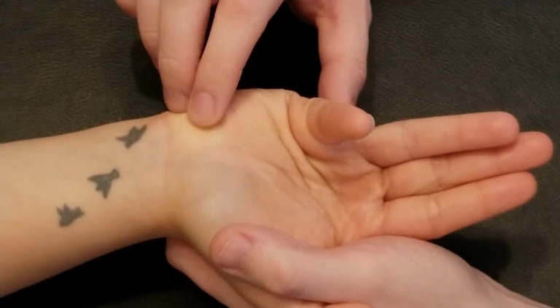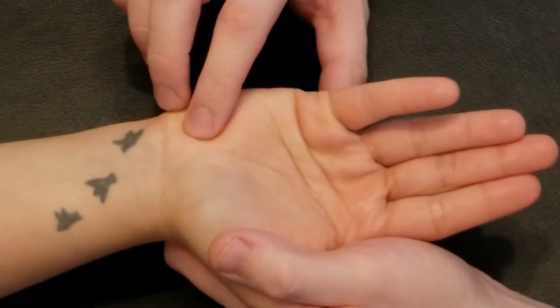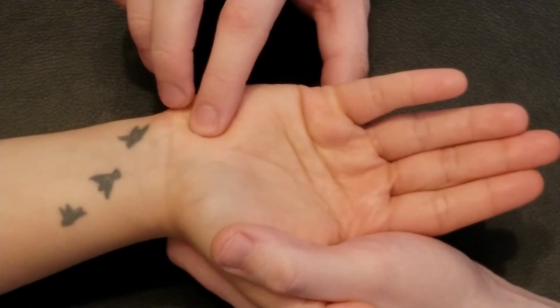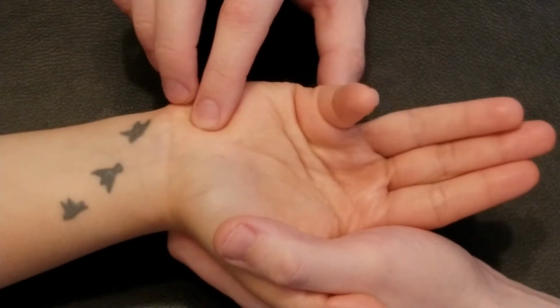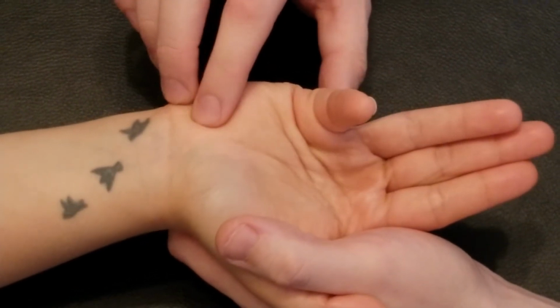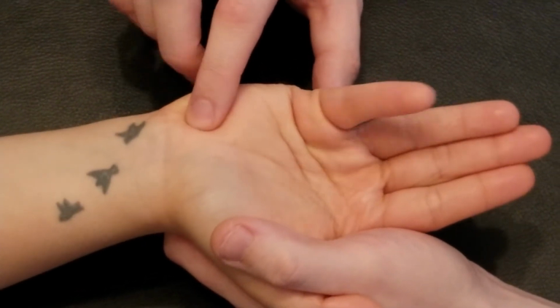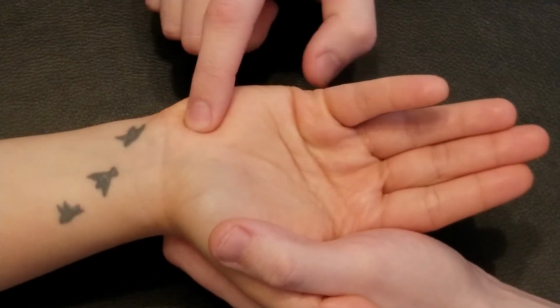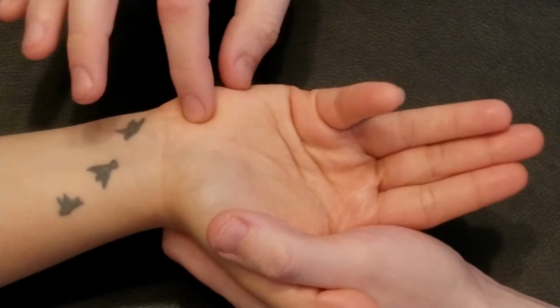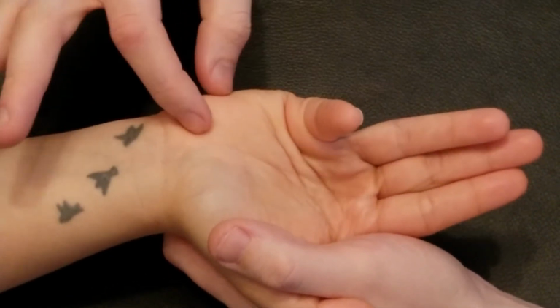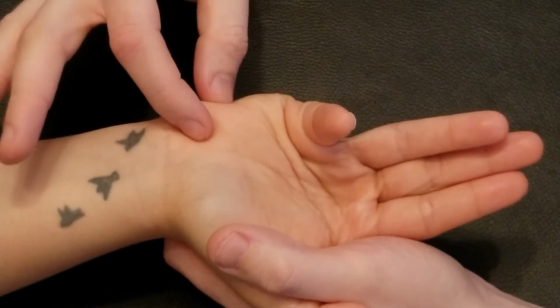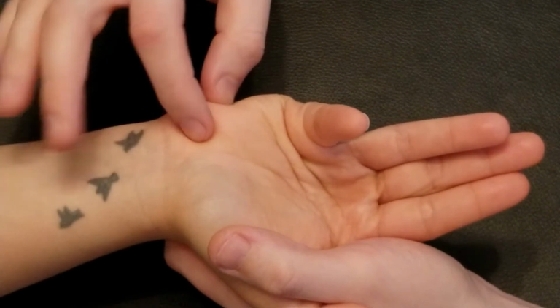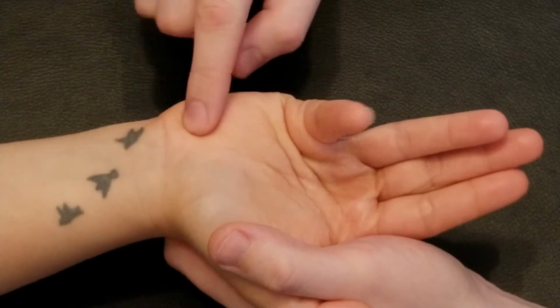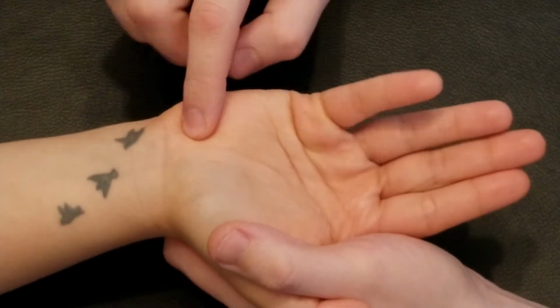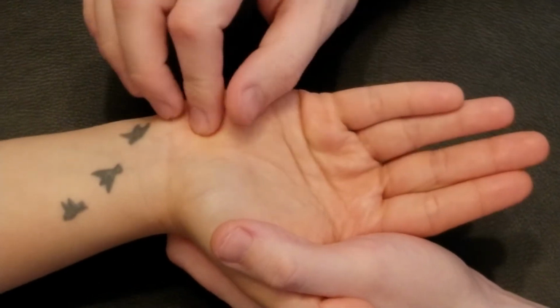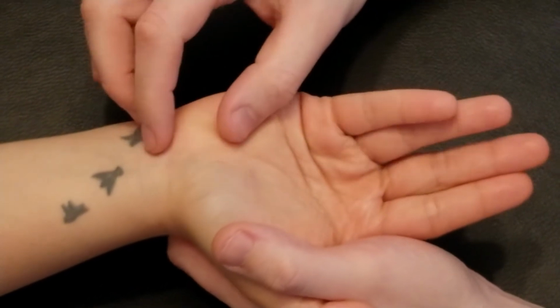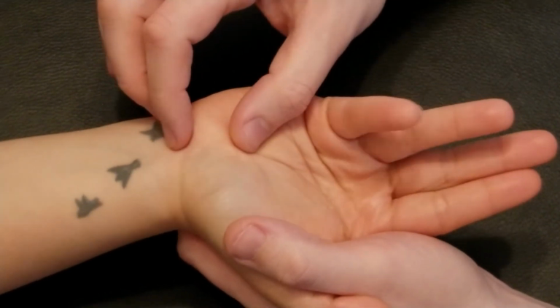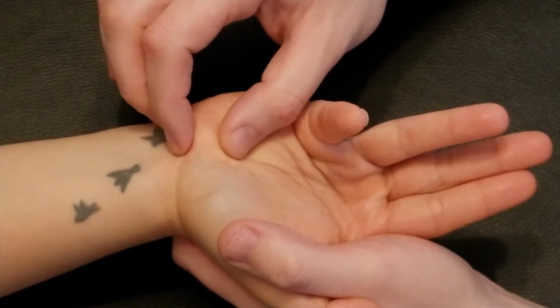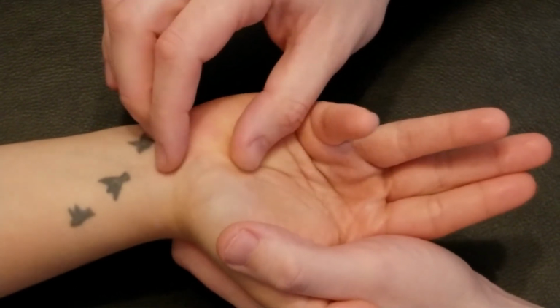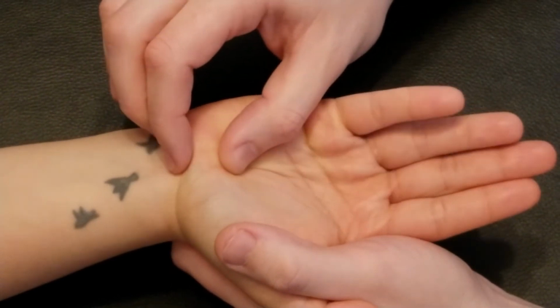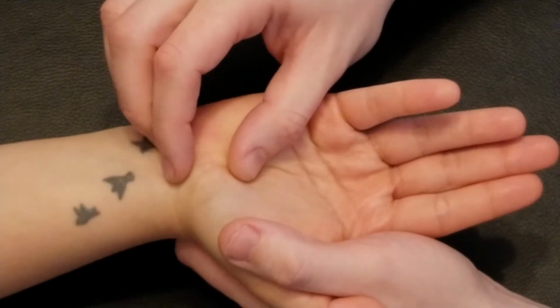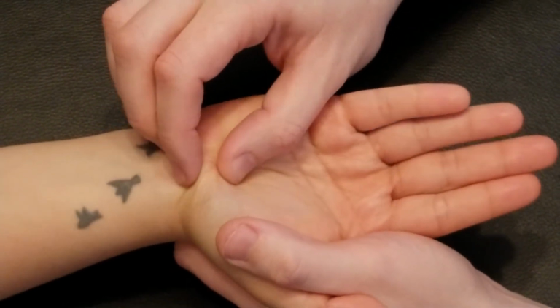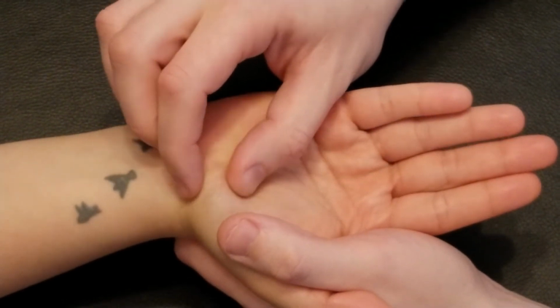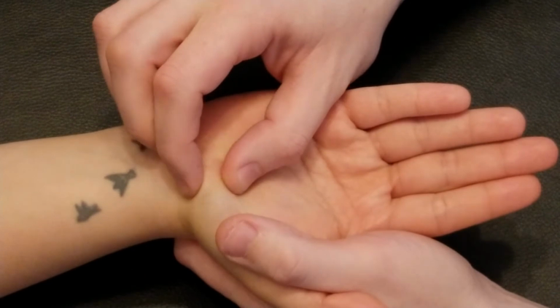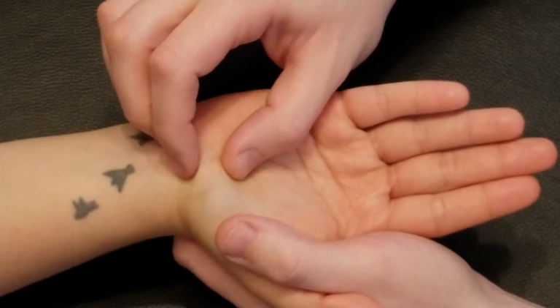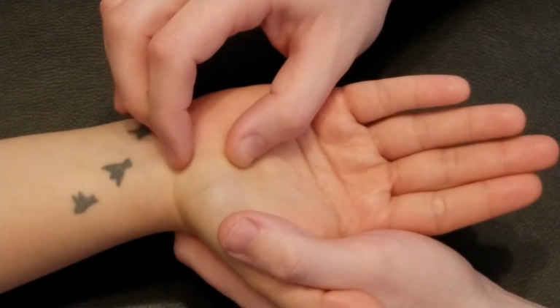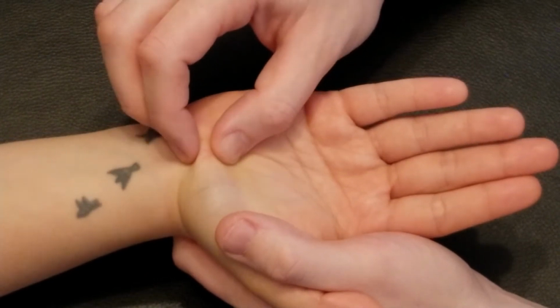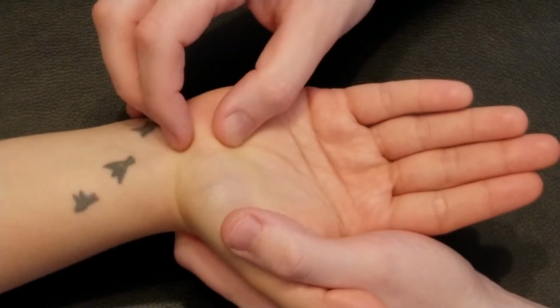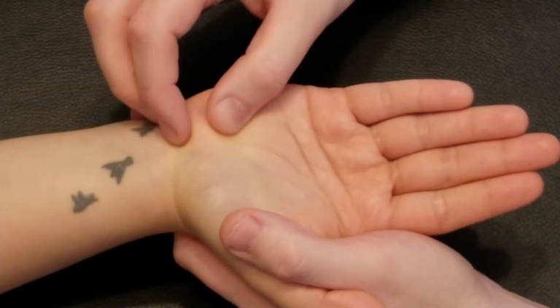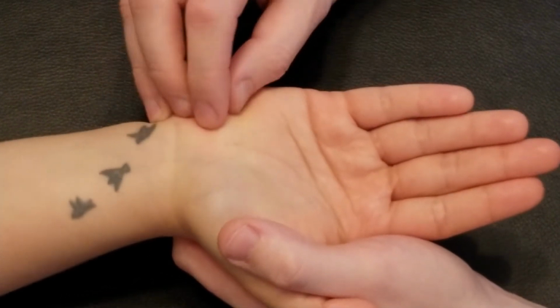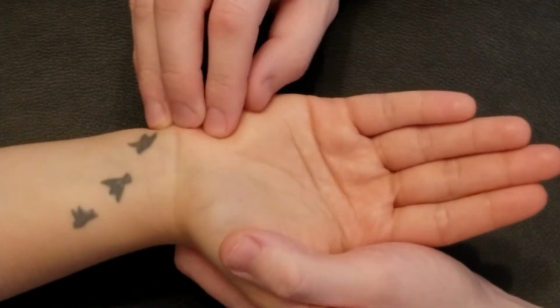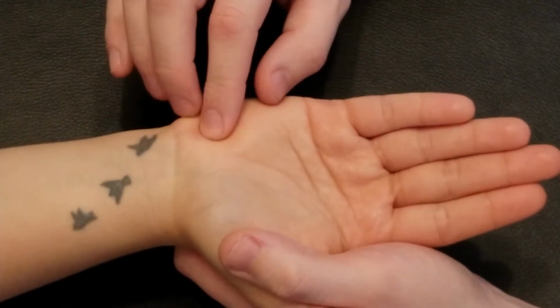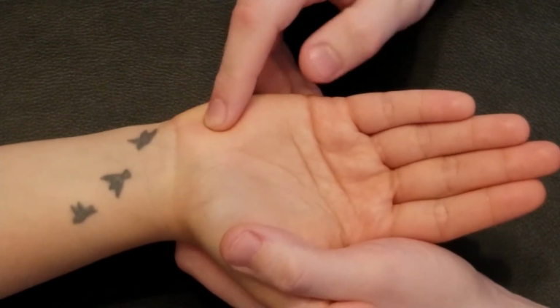Underneath my fingertip I can feel a muscle contraction of our flexor digiti minimi. Its secondary attachment is here along the flexor retinaculum, so we have a soft tissue attachment as well as a bone attachment.